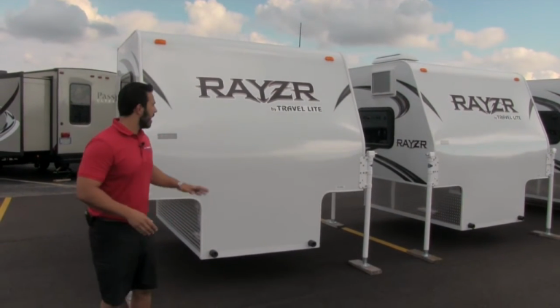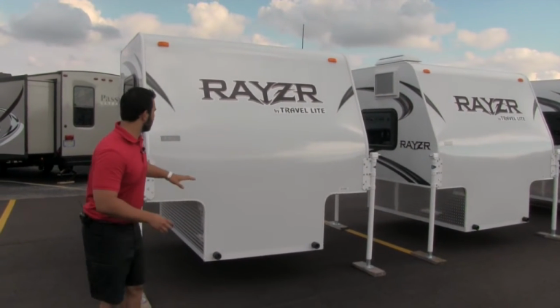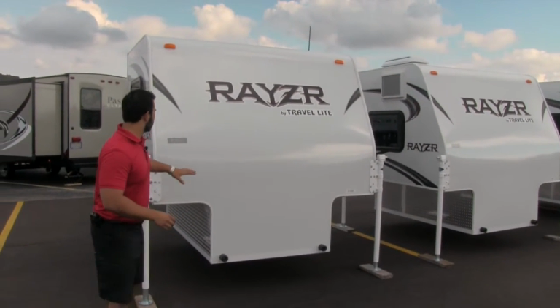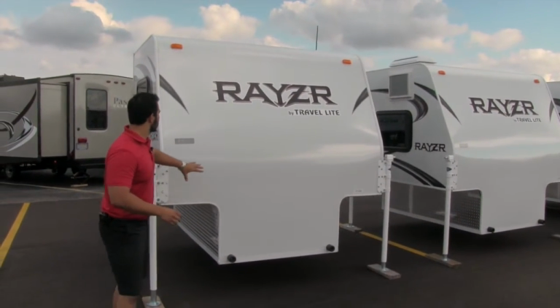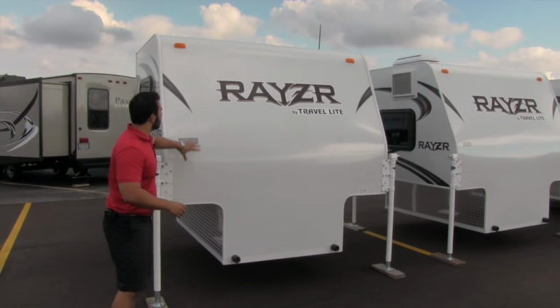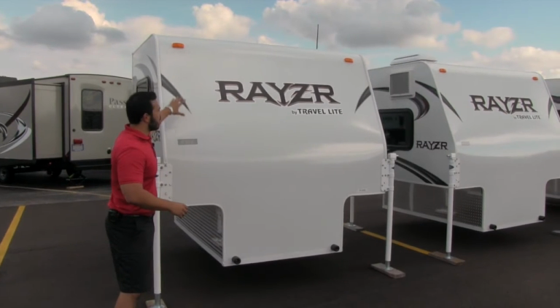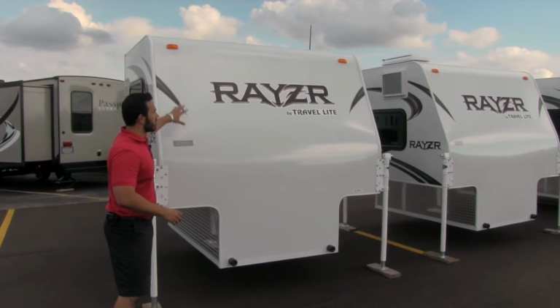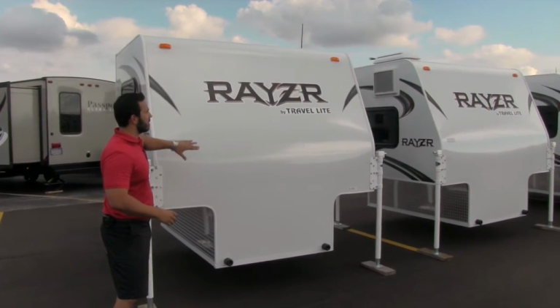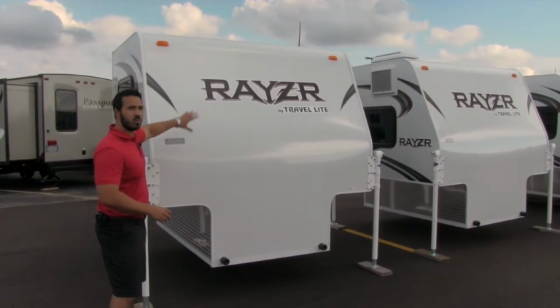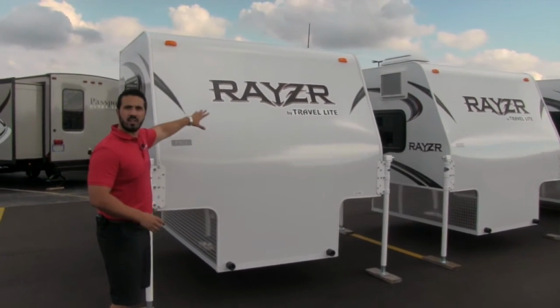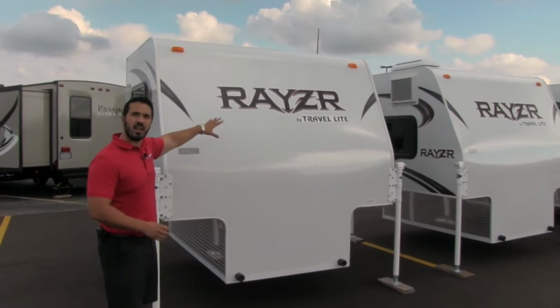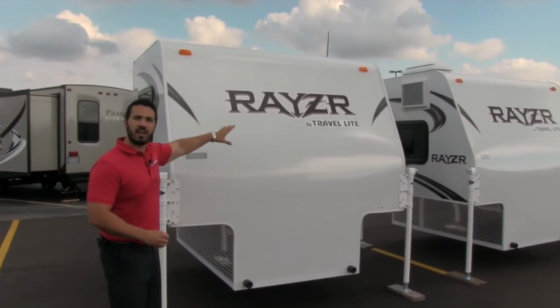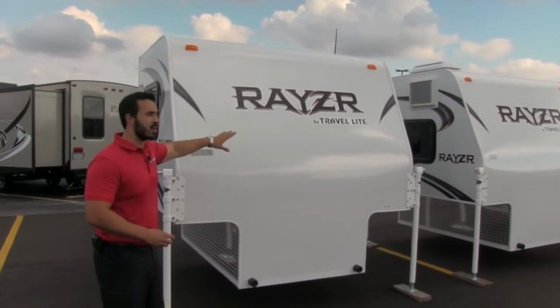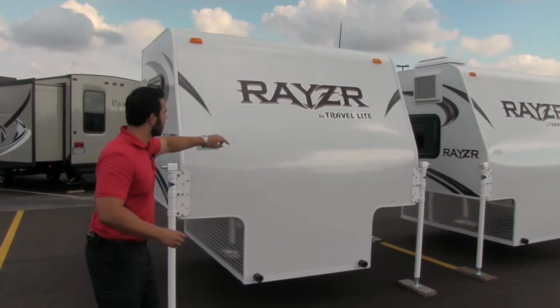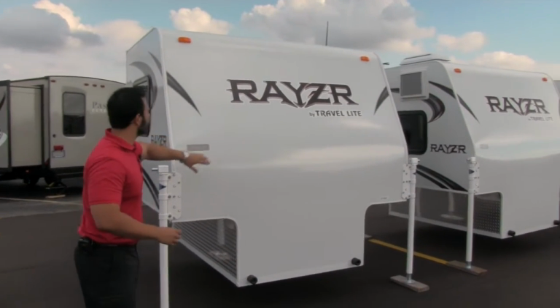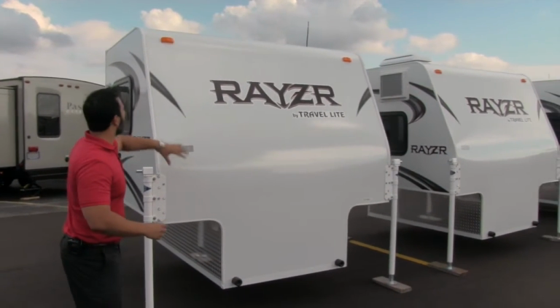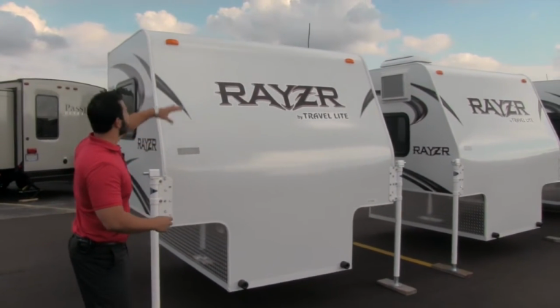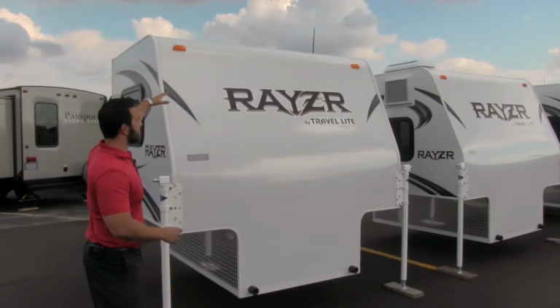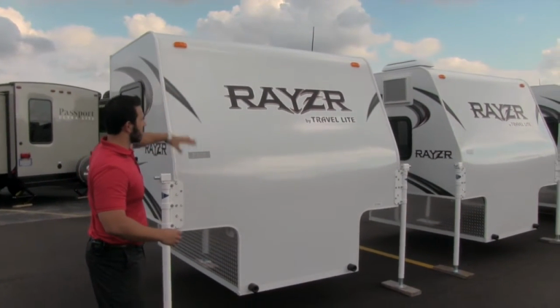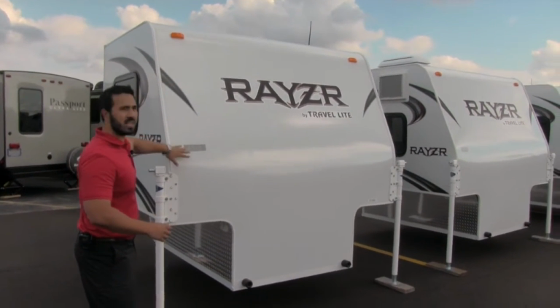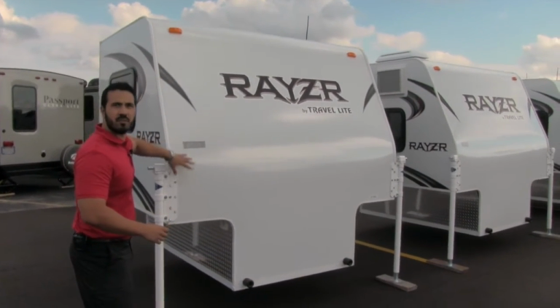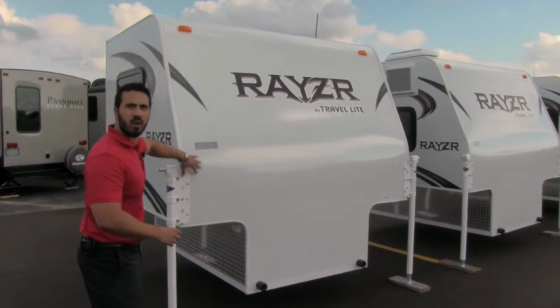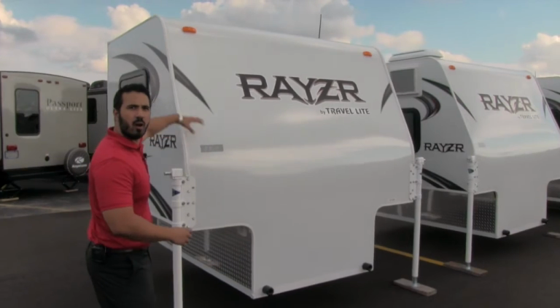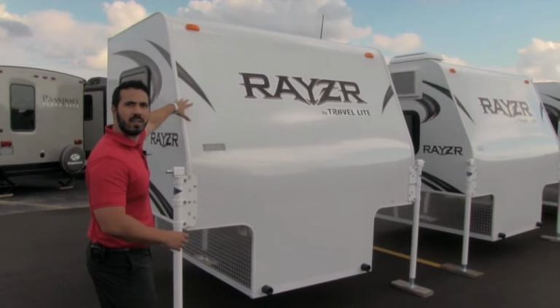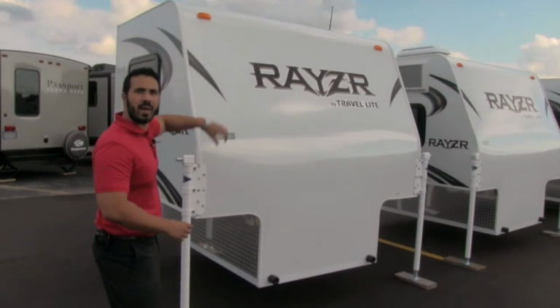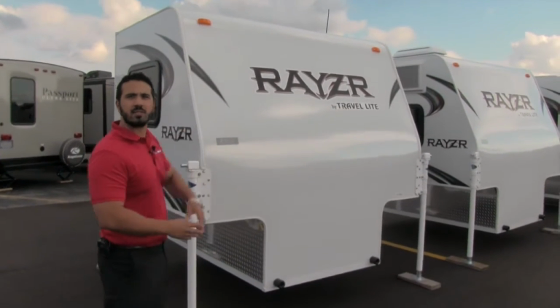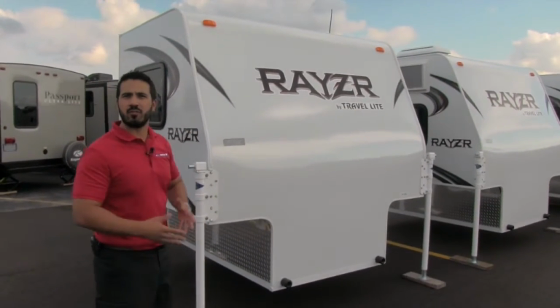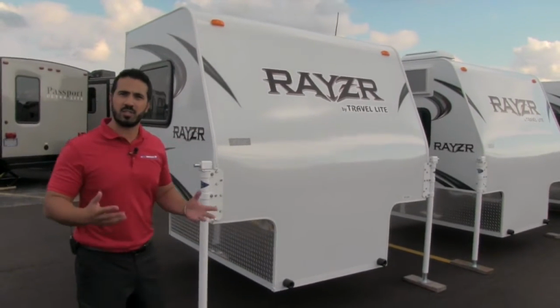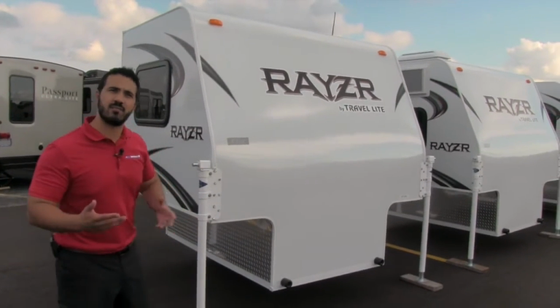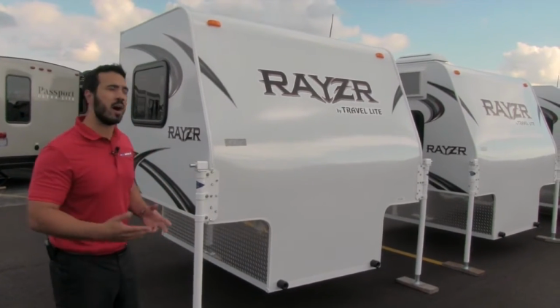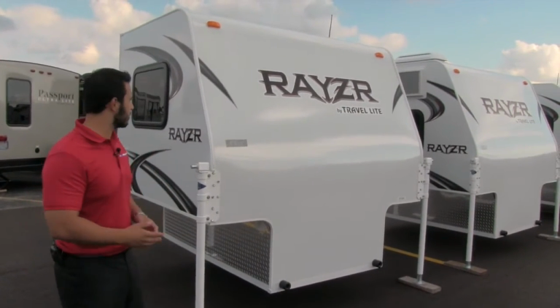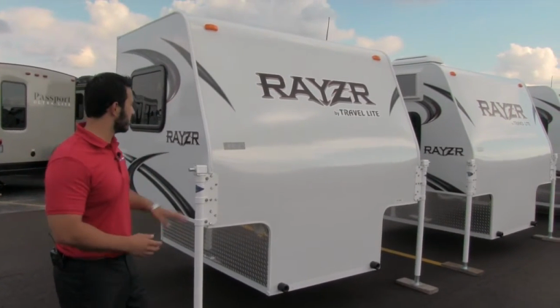As you can see, it's going to be cut back right here so it's nice and aerodynamic. You have your one-piece fiberglass from the front all the way to the back, so you have less chance for water intrusion.